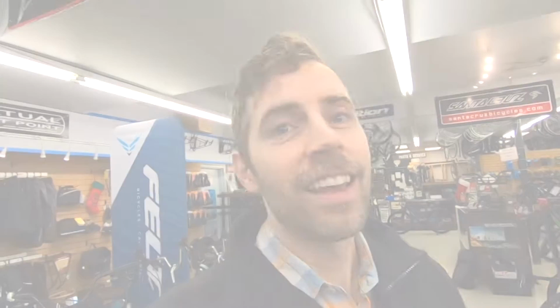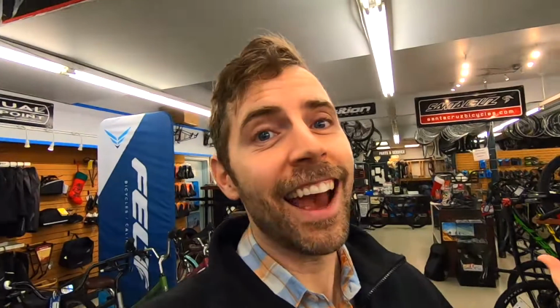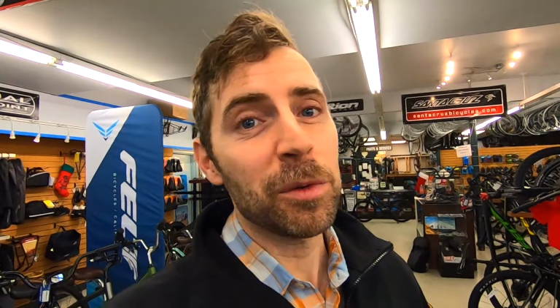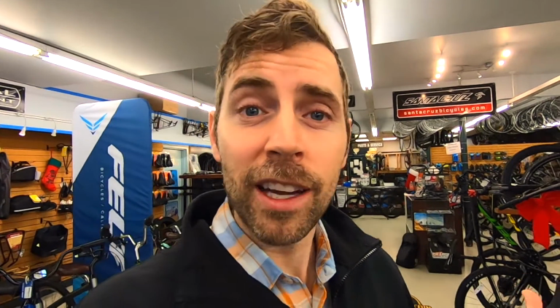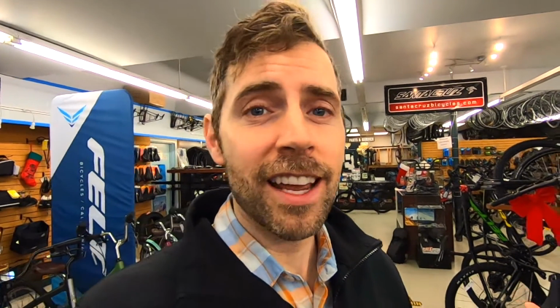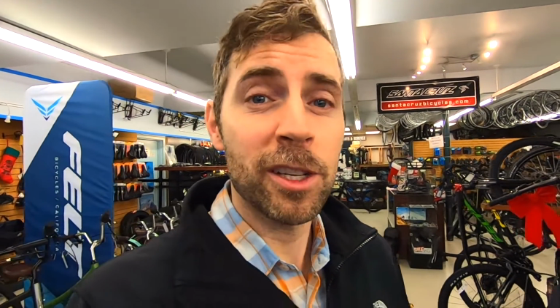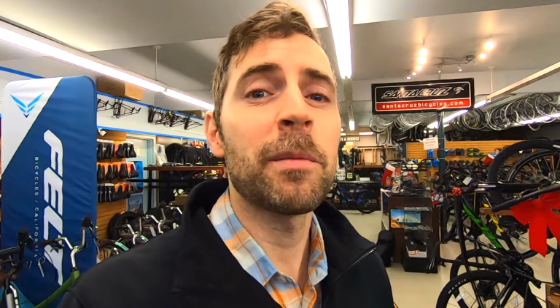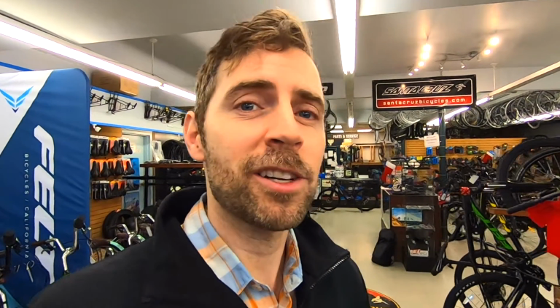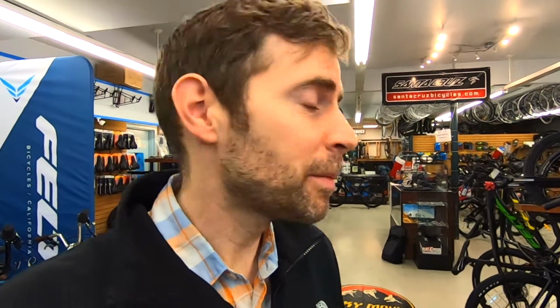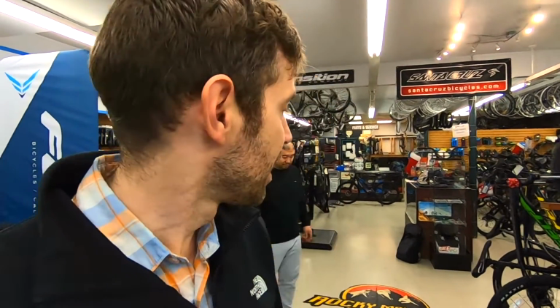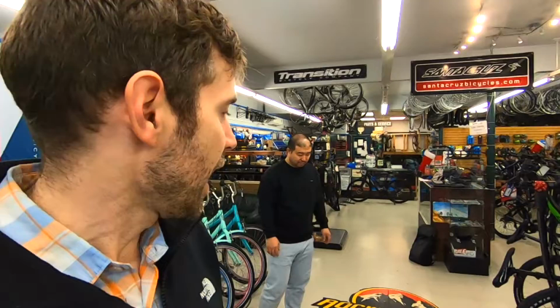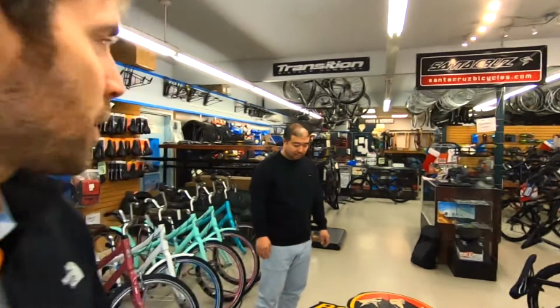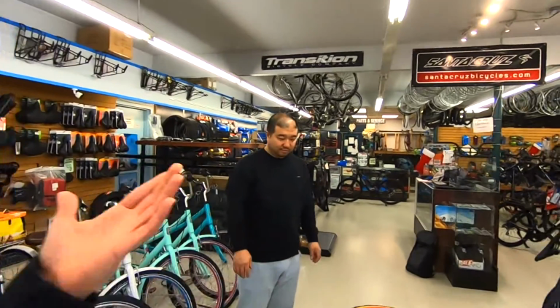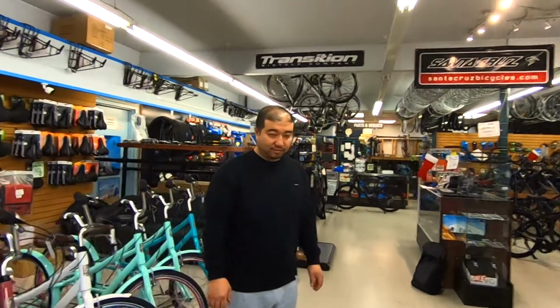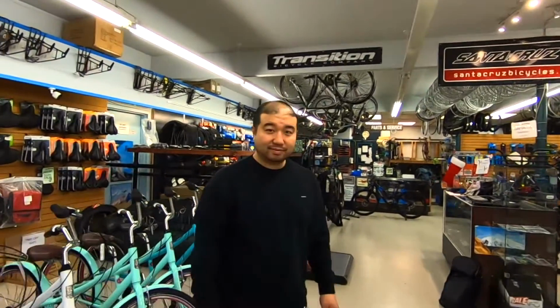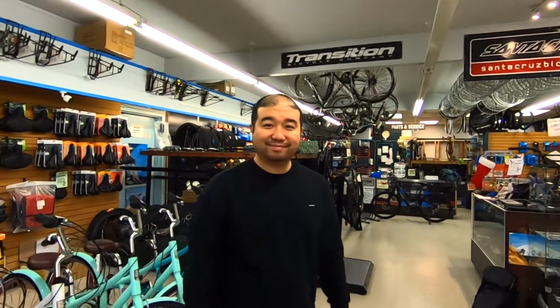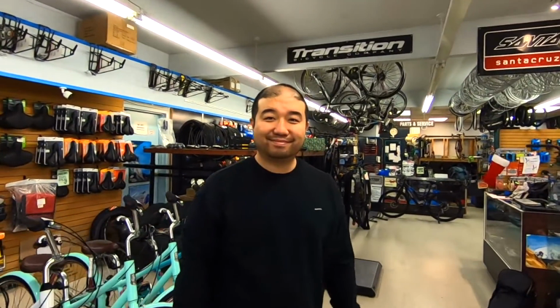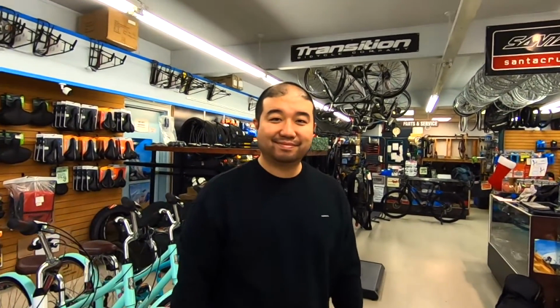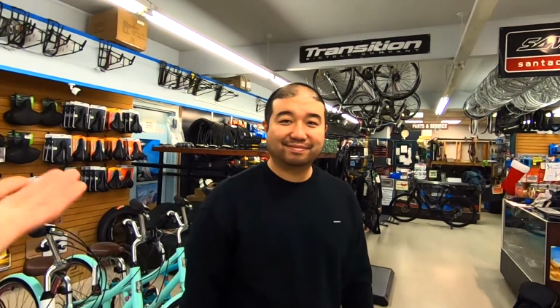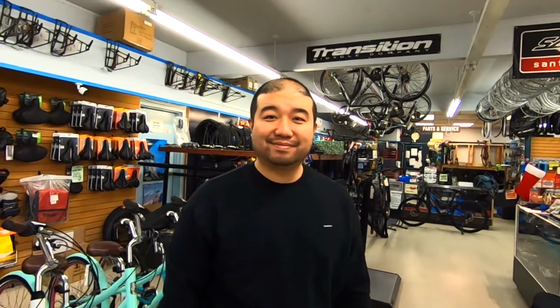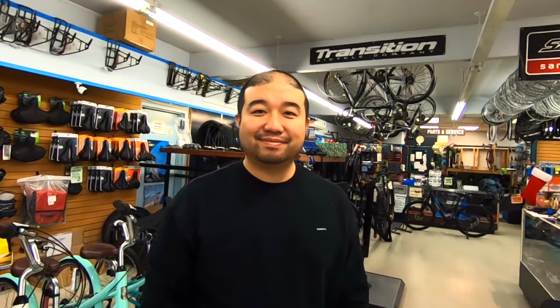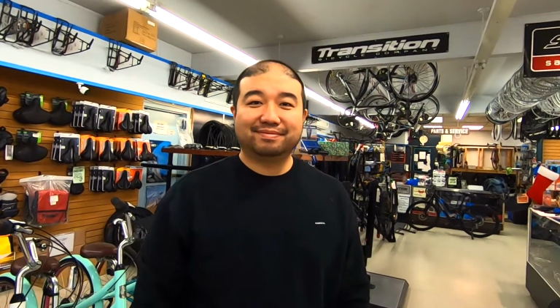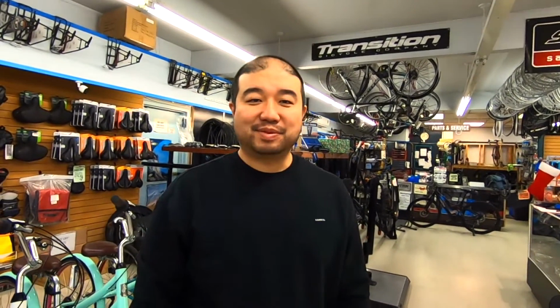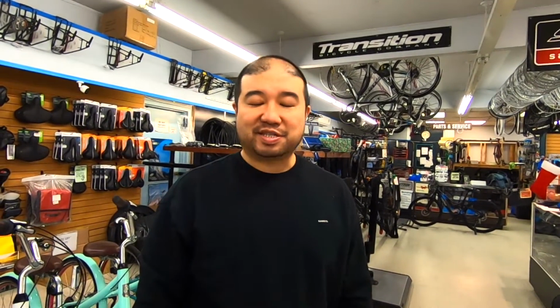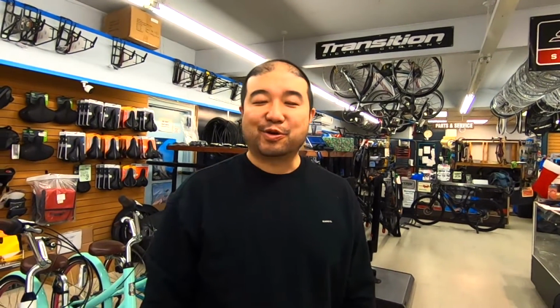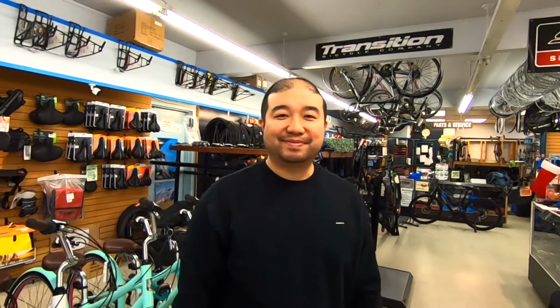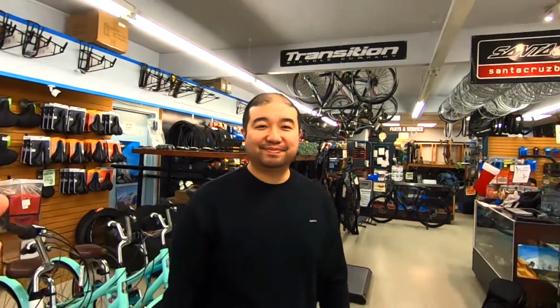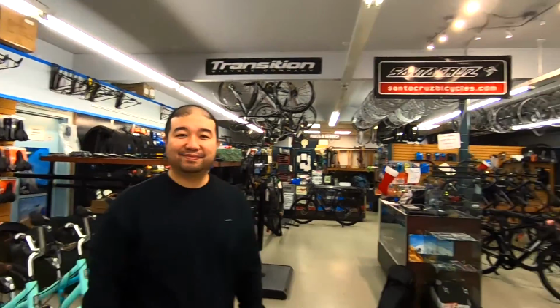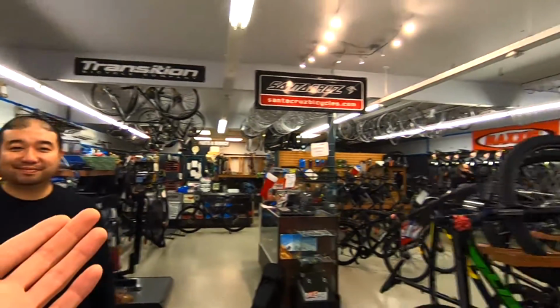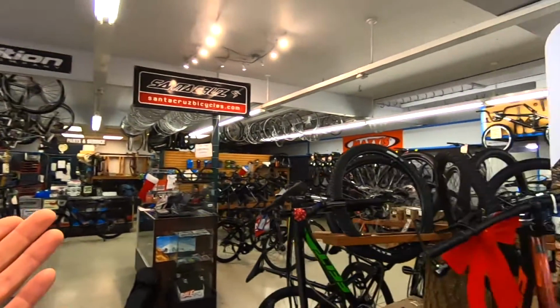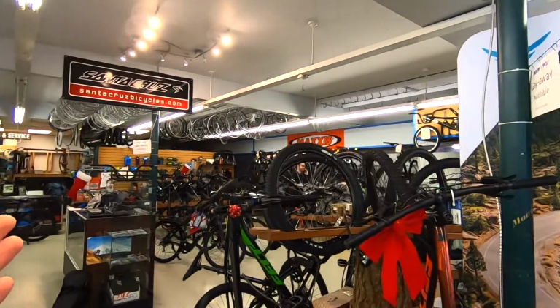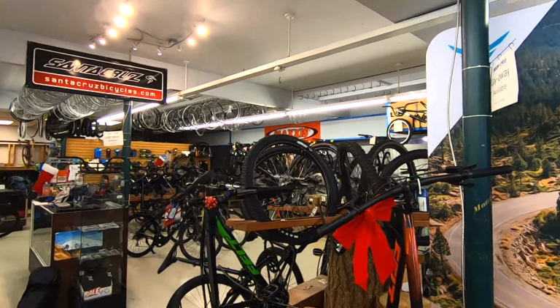We're at Rocky Cycle in Surrey, British Columbia, and I spent some time with Sean here, a bike expert who's been in the business for about 16 years. There are lots of cool bikes around.